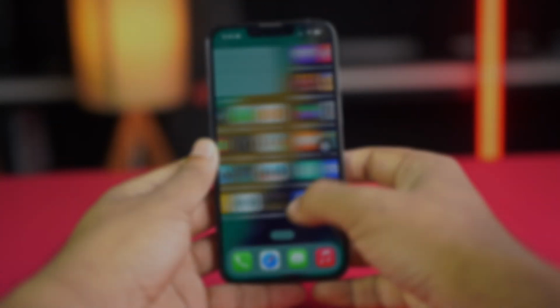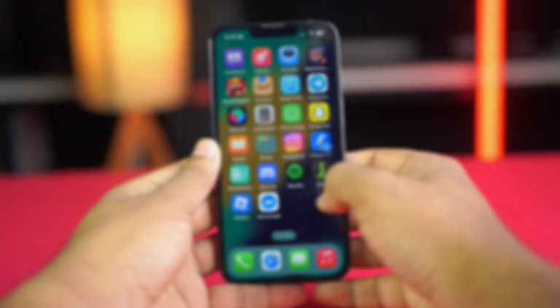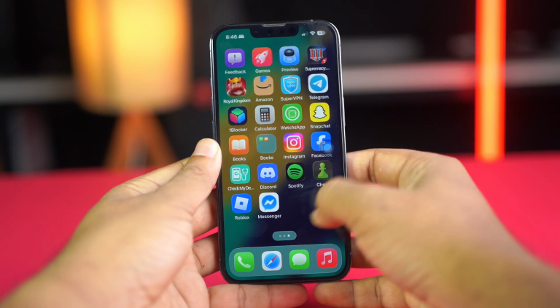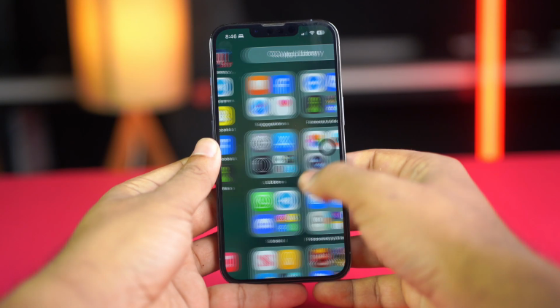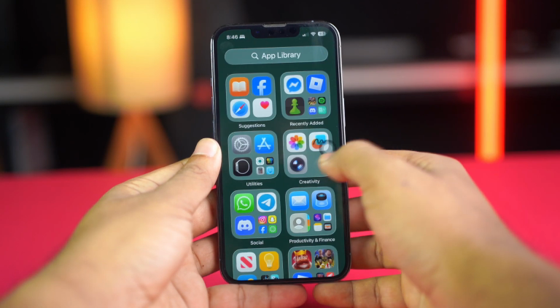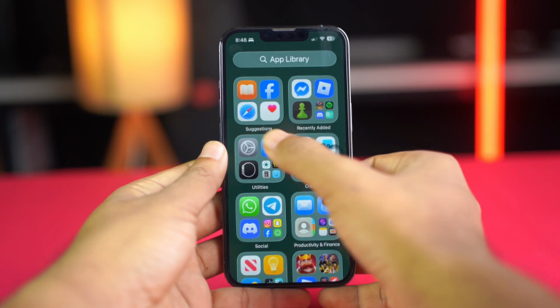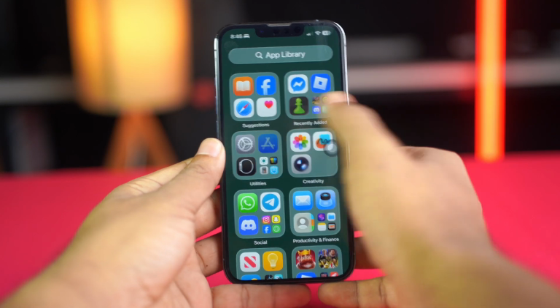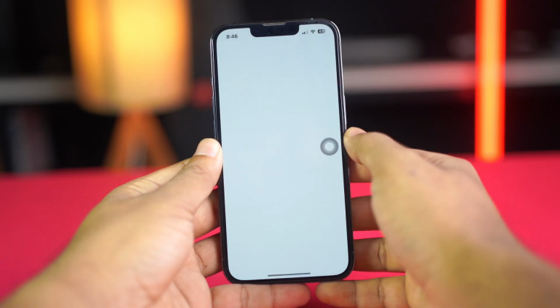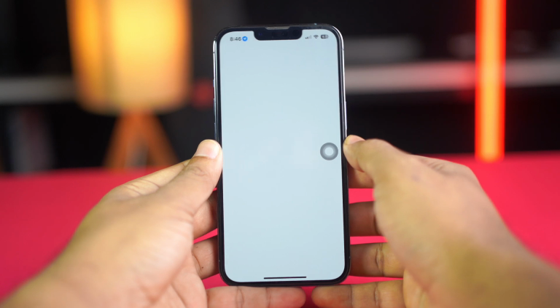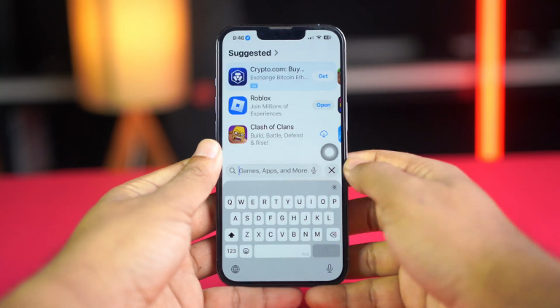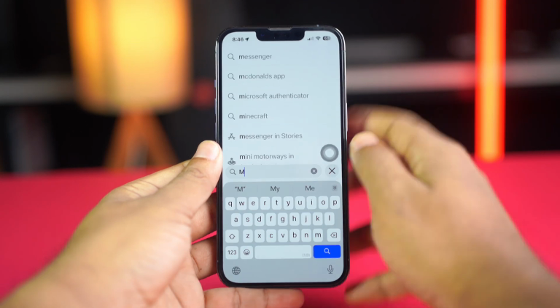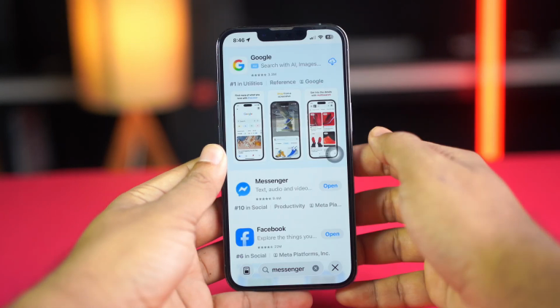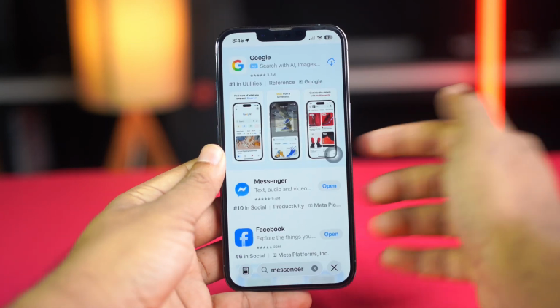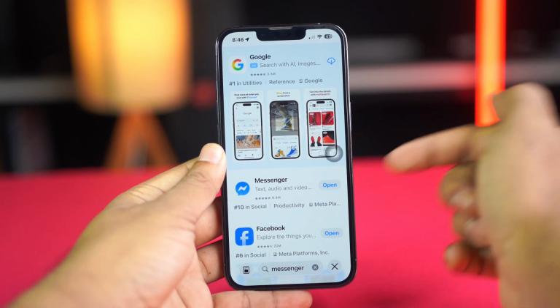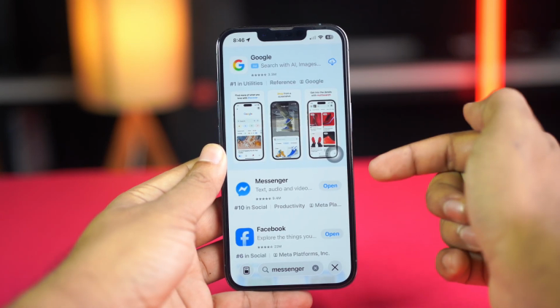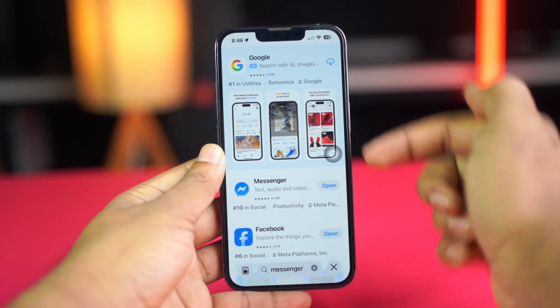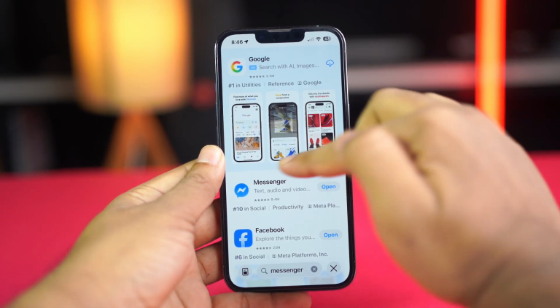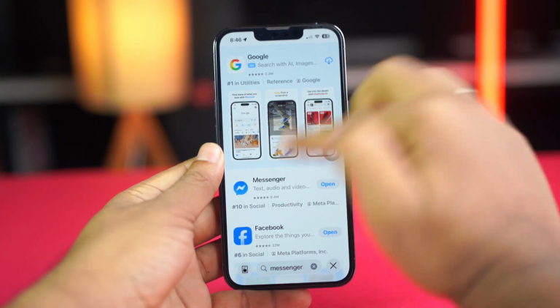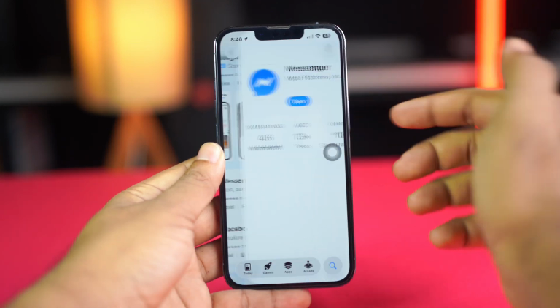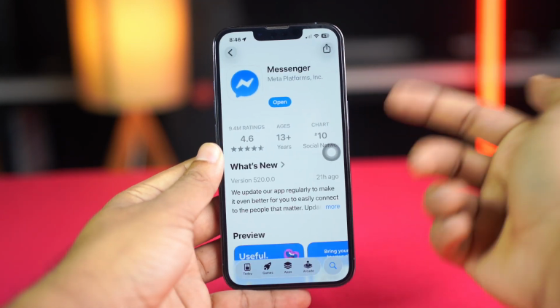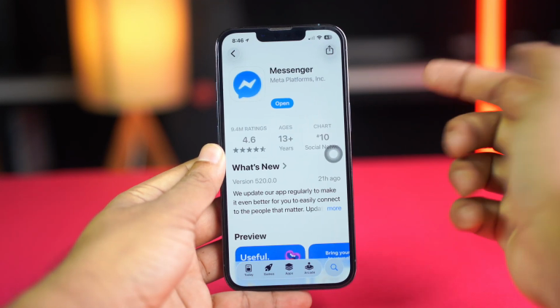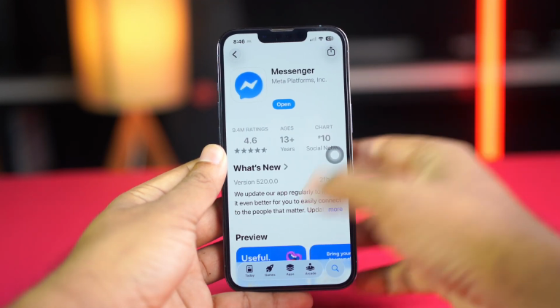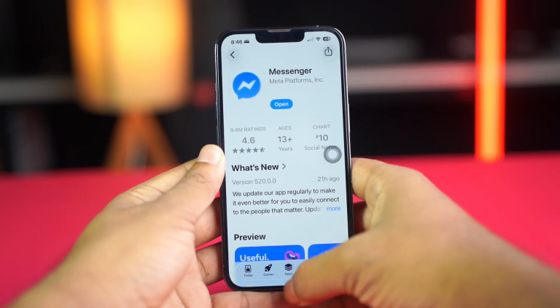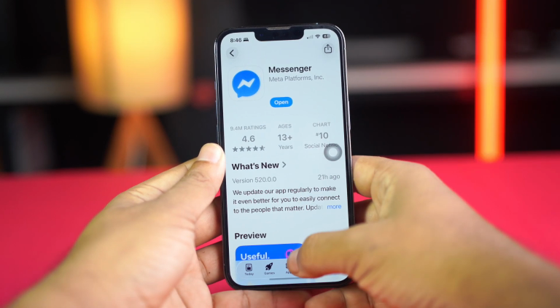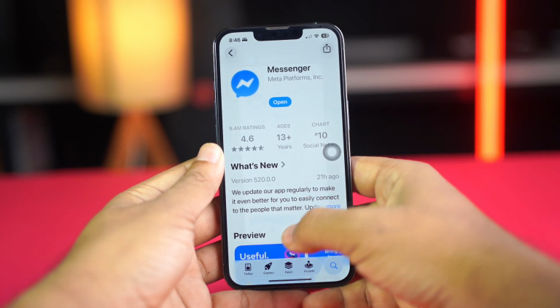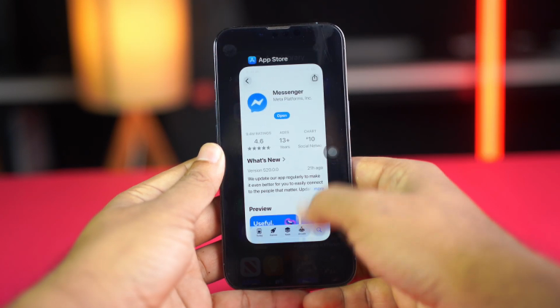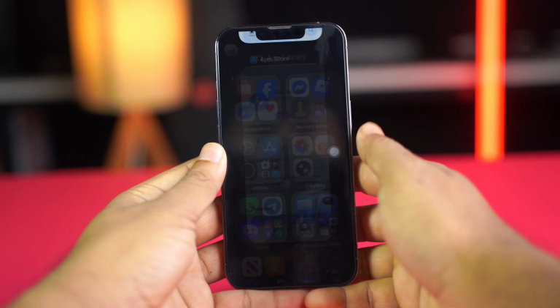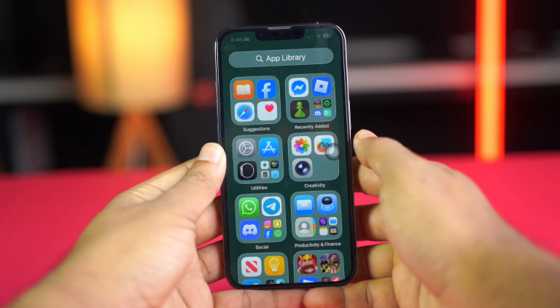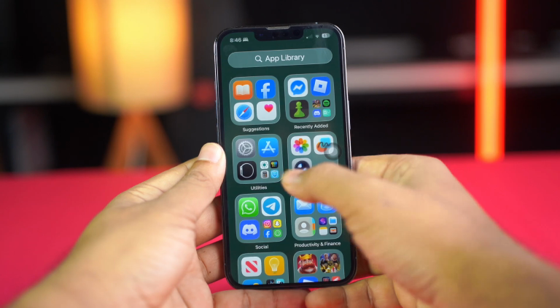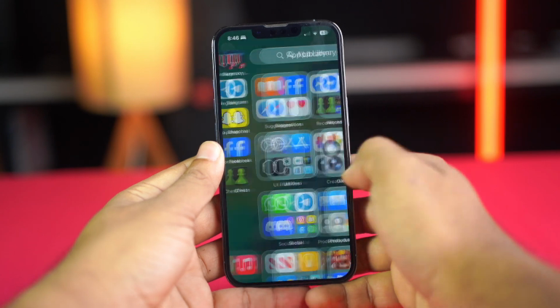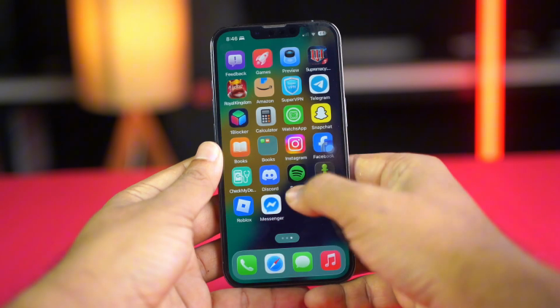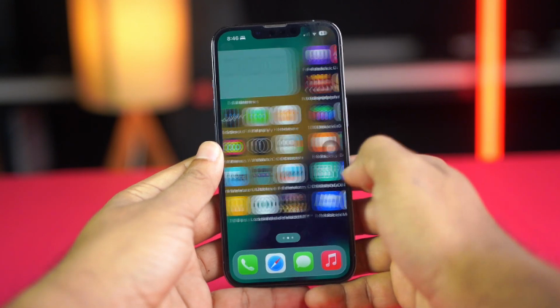Solution 1: Update the app. Open the App Store. Tap Search and type Messenger. If there is an update, then update the app. If there is no update, then try the next process.